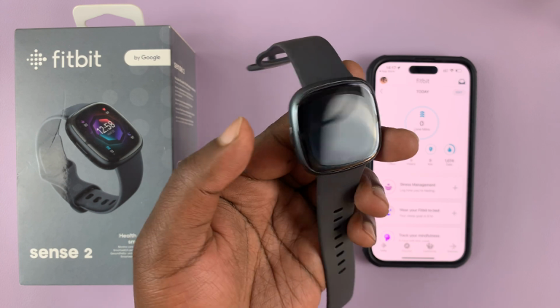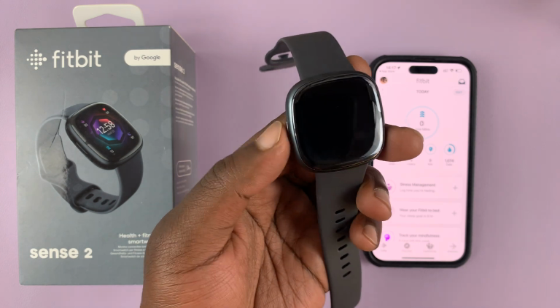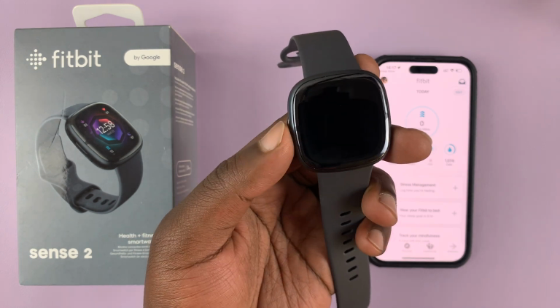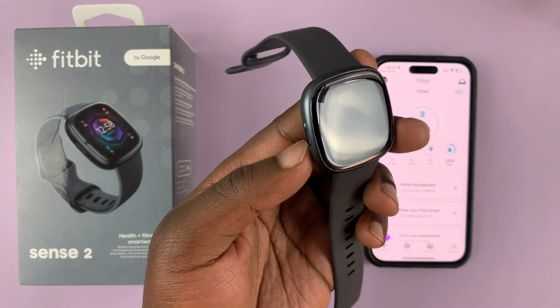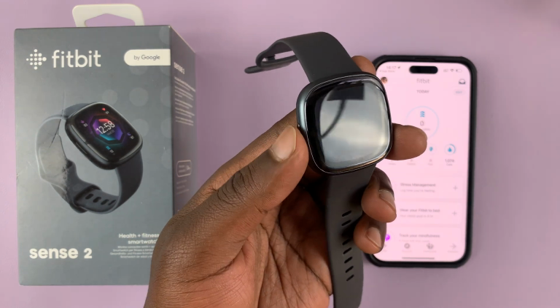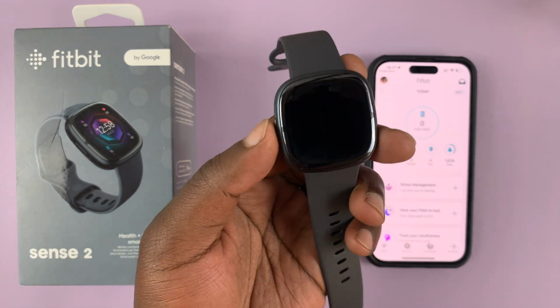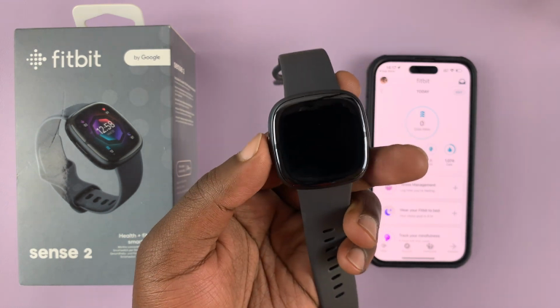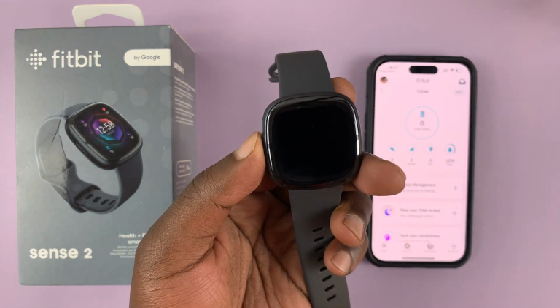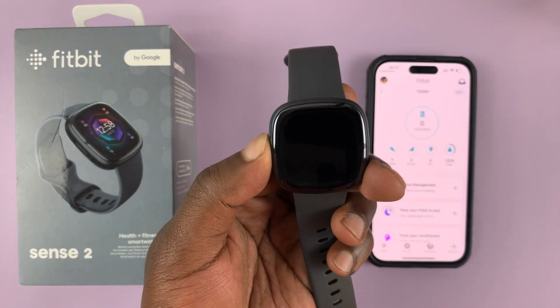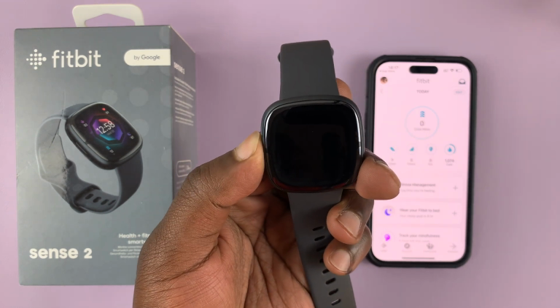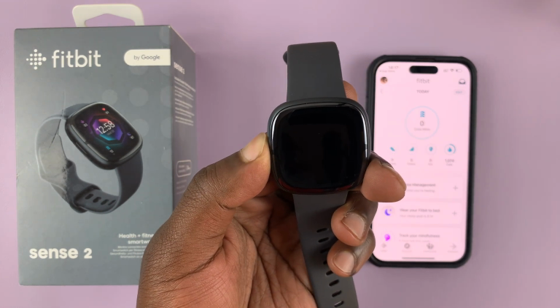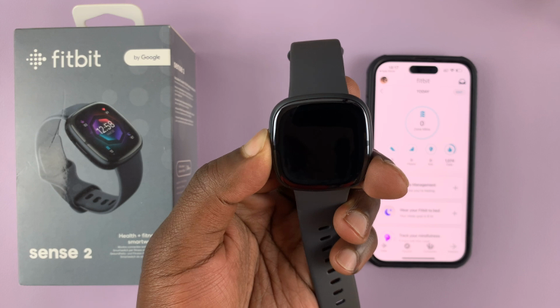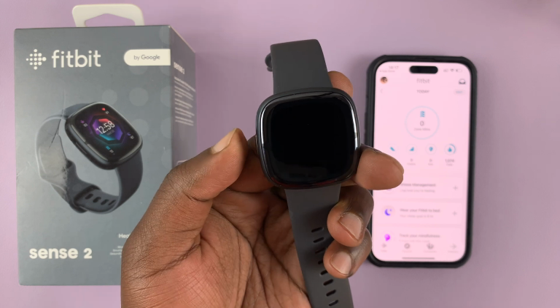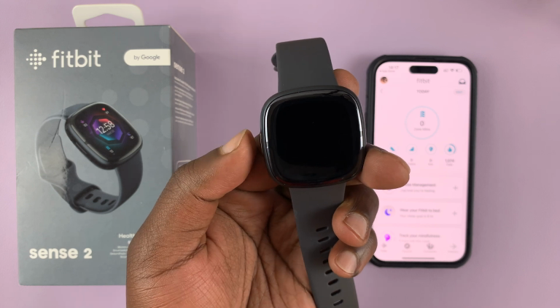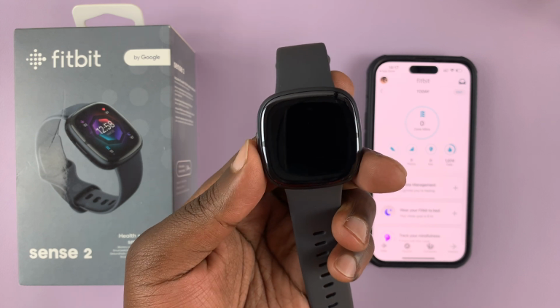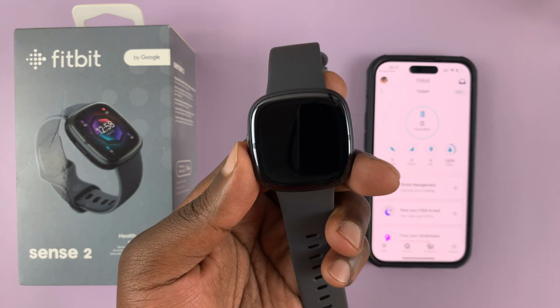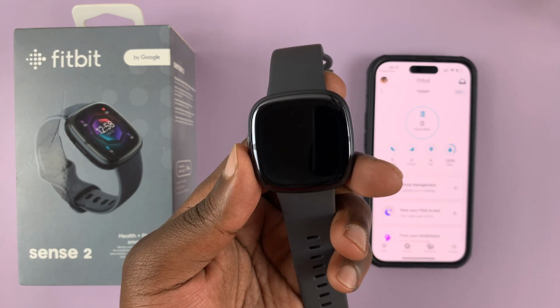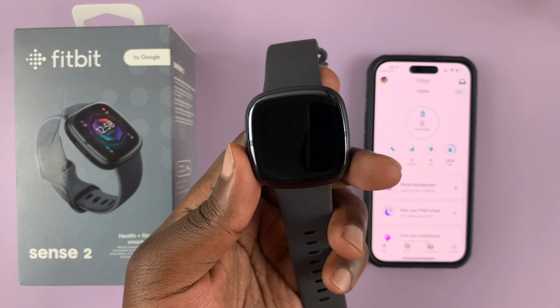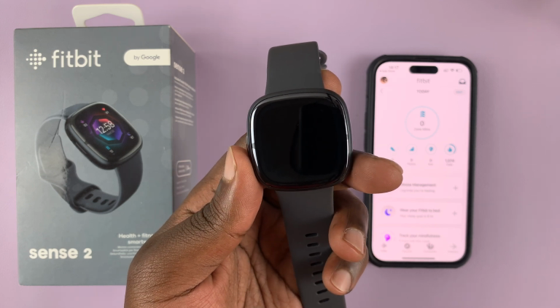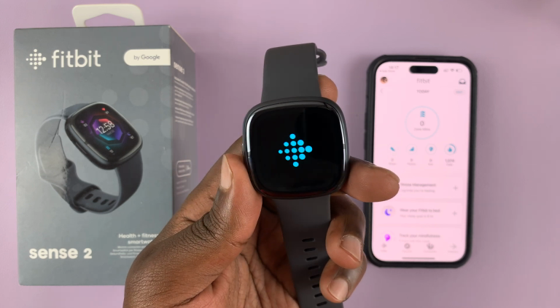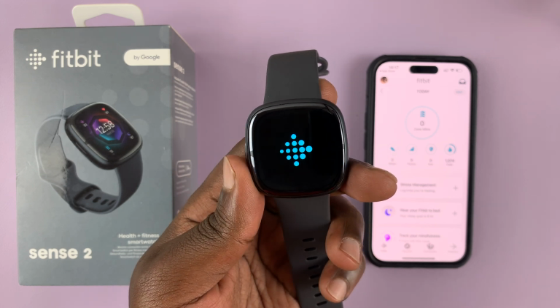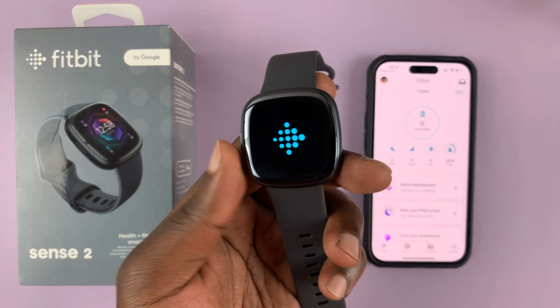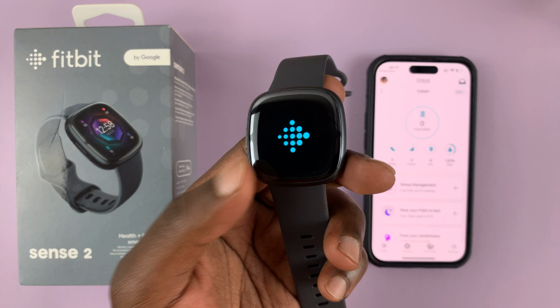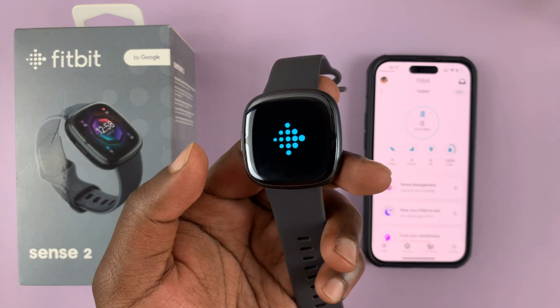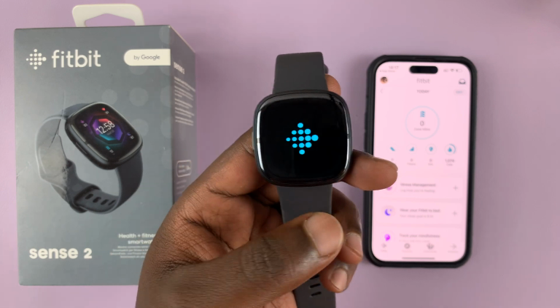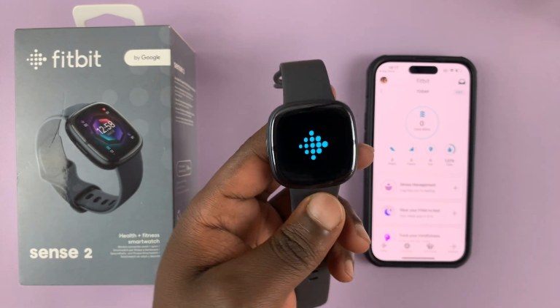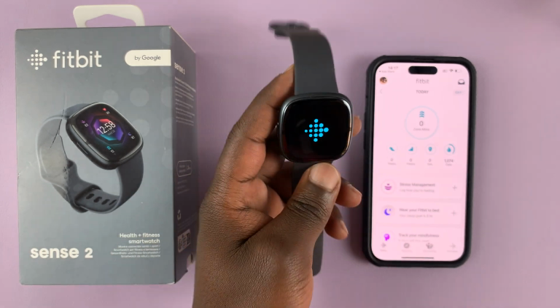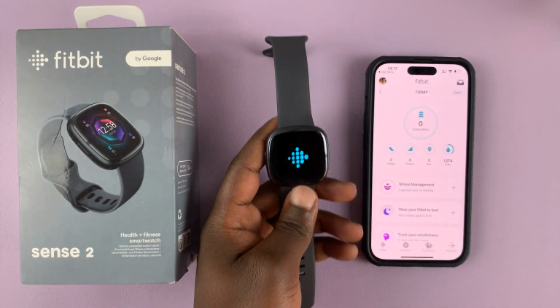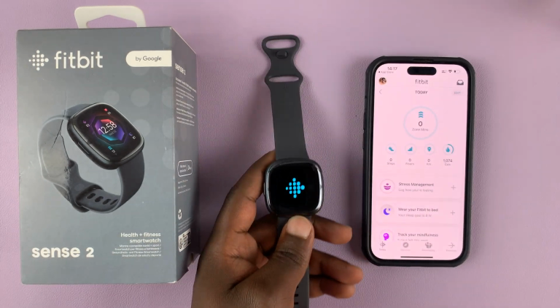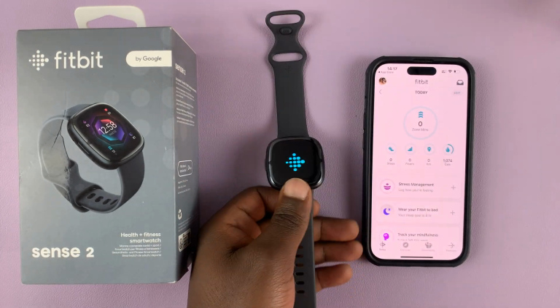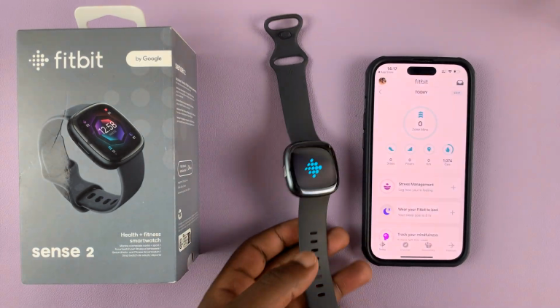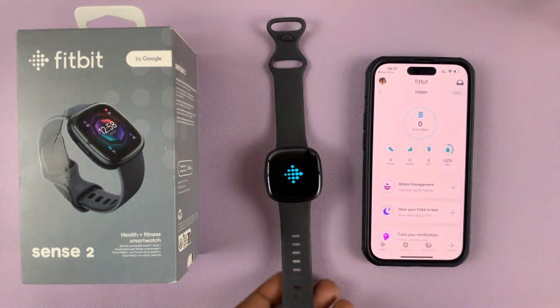To switch on, press and hold this button for about two or three seconds. You'll feel the vibration, let it go, and then you'll see the Fitbit logo — that means the watch is booting up.